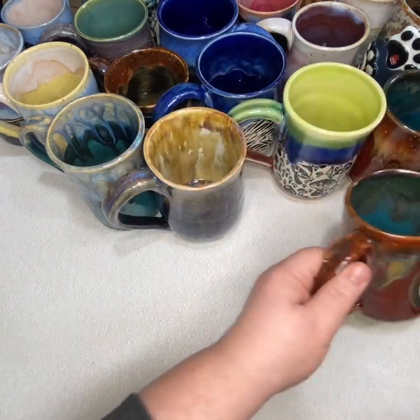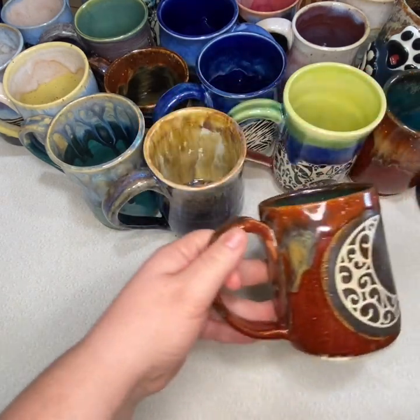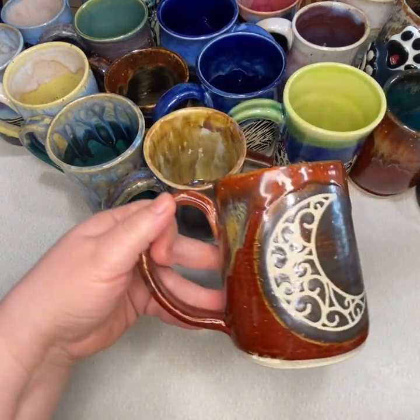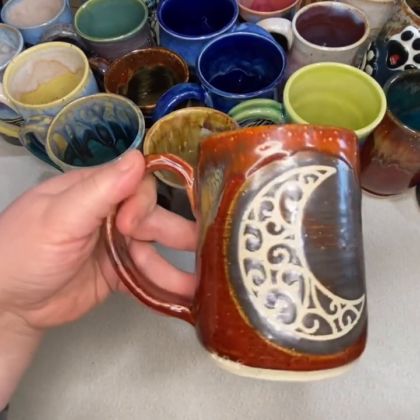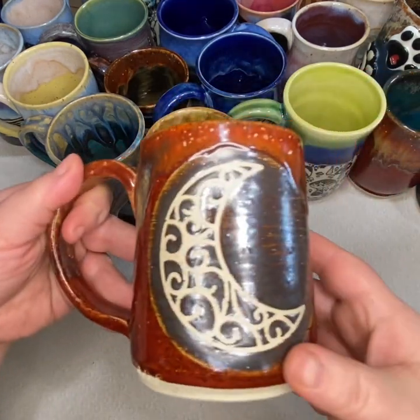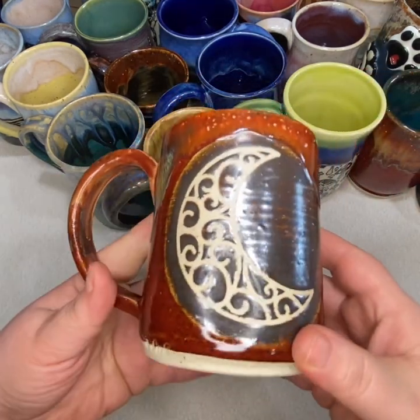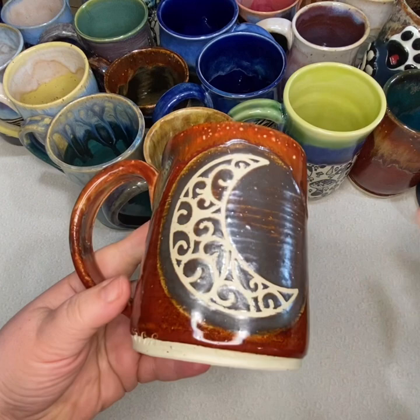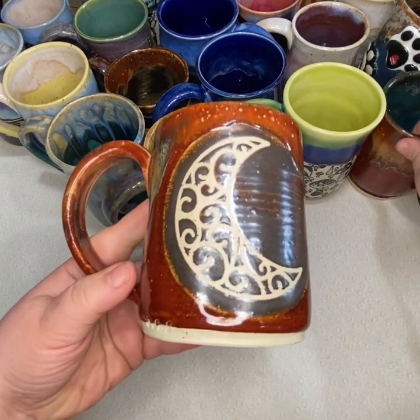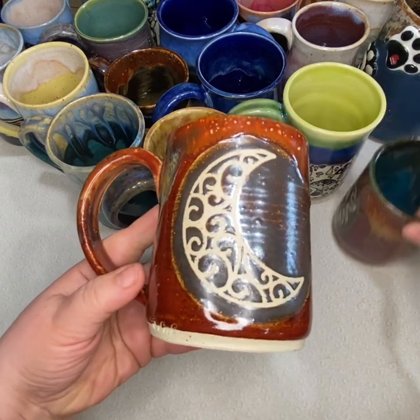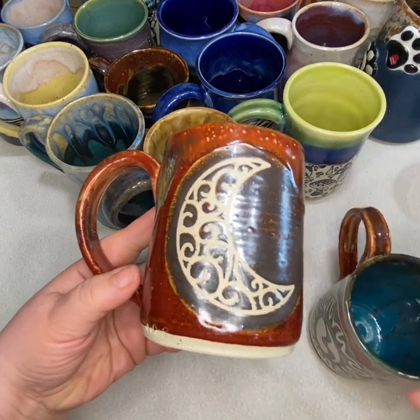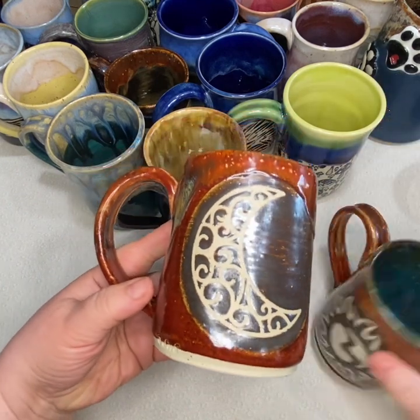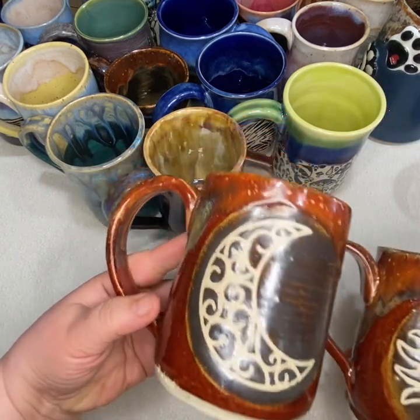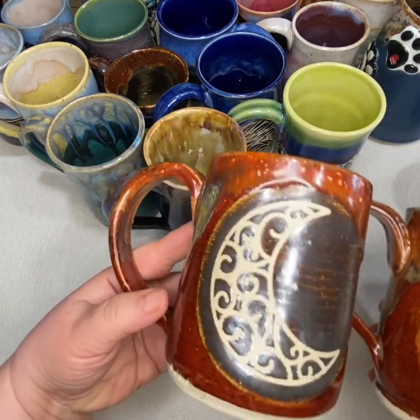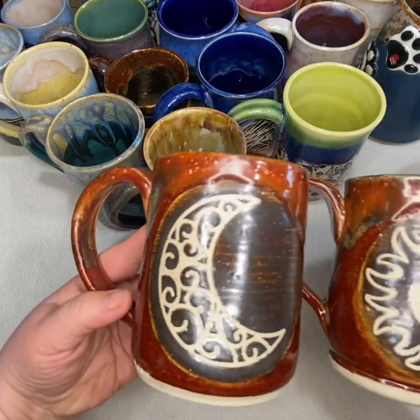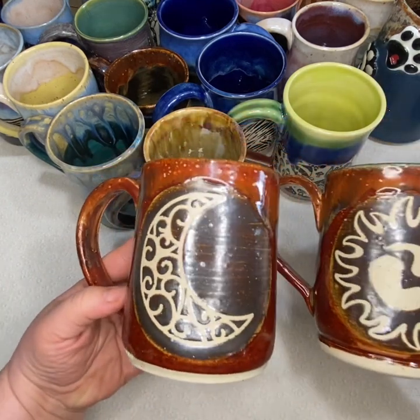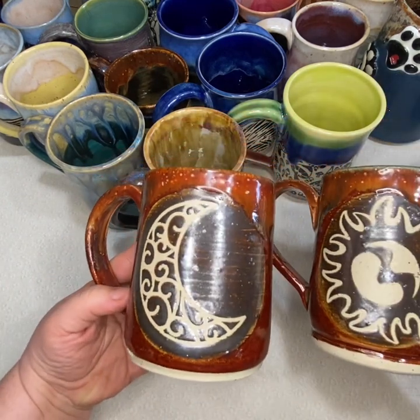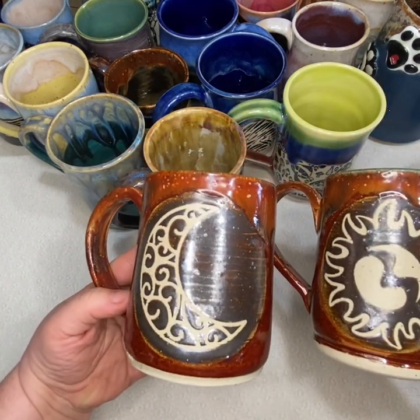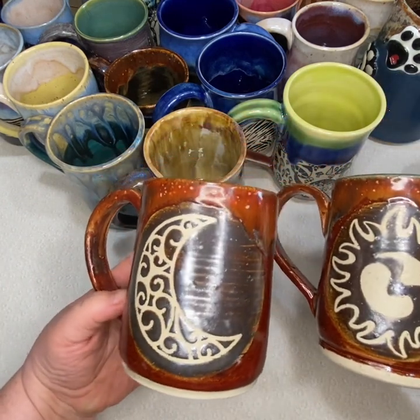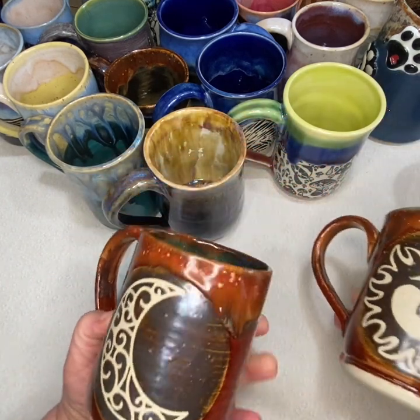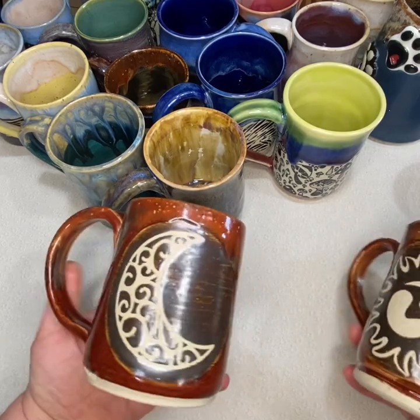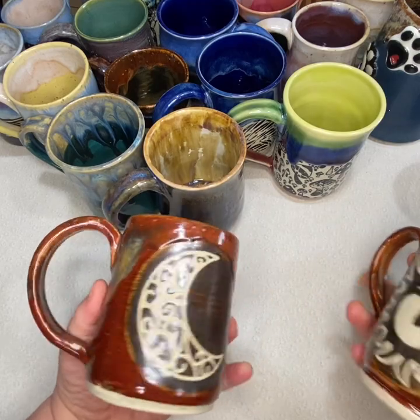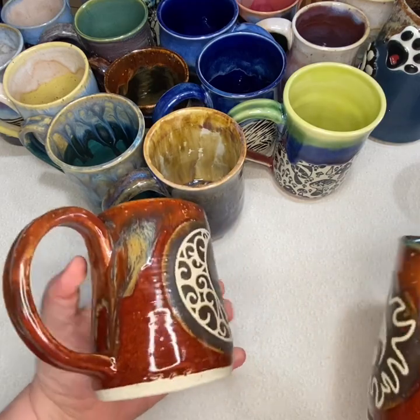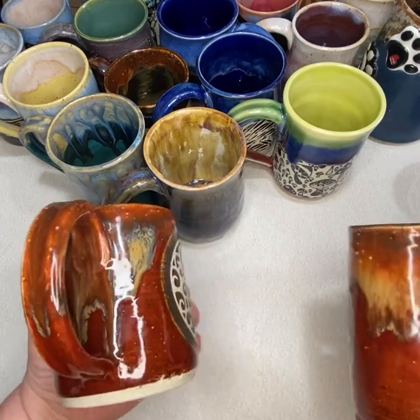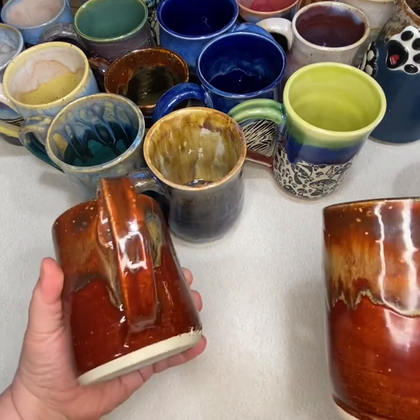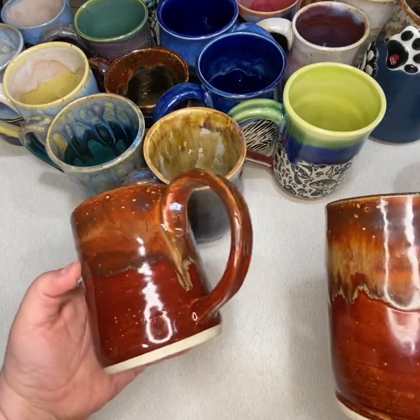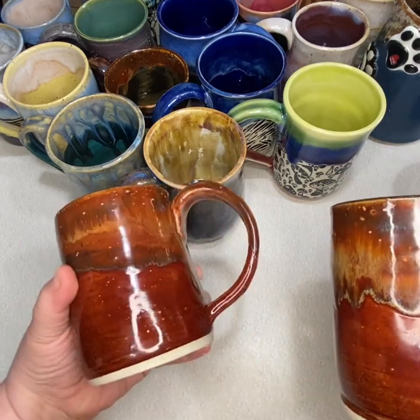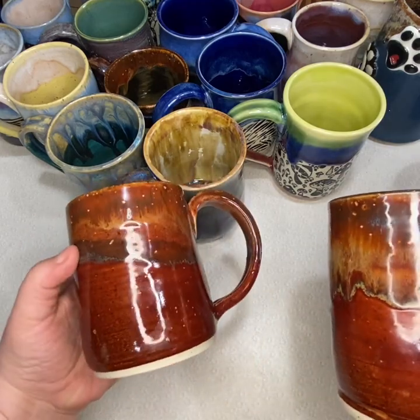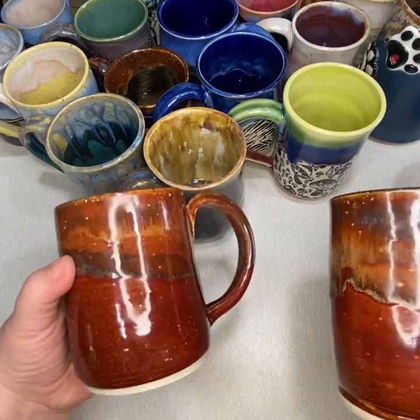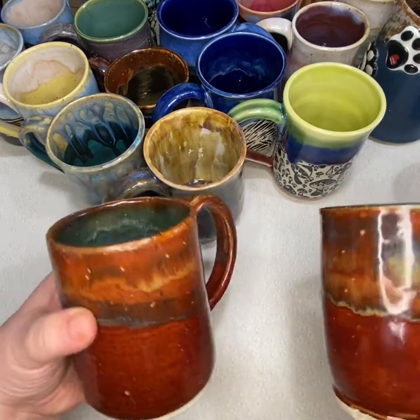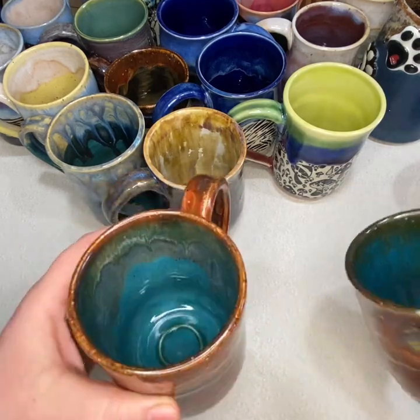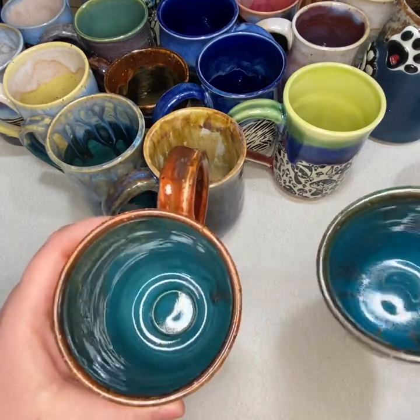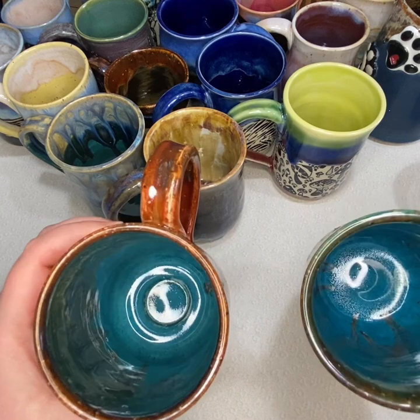Next up is a set — this is a sun and moon set. I really like the rustic way that these two turned out, and then they have a really nice pop of bright blue on the inside.